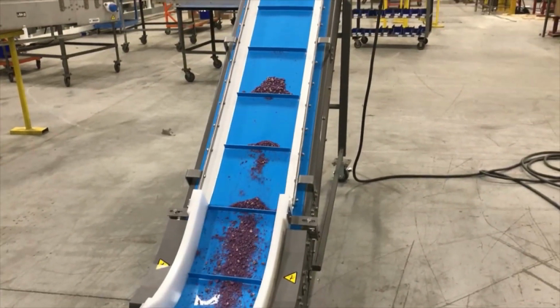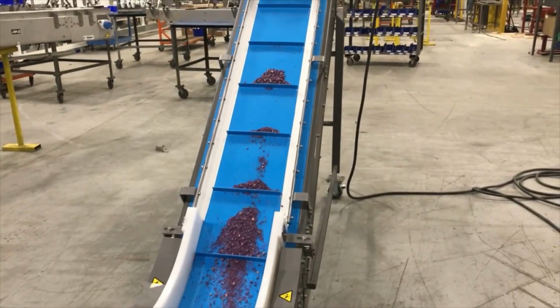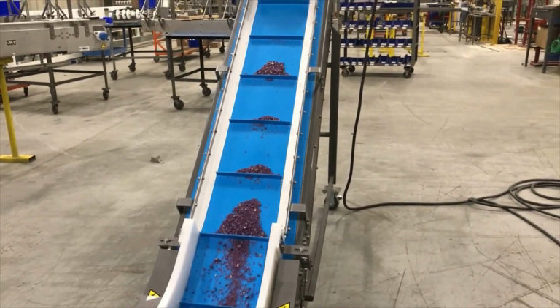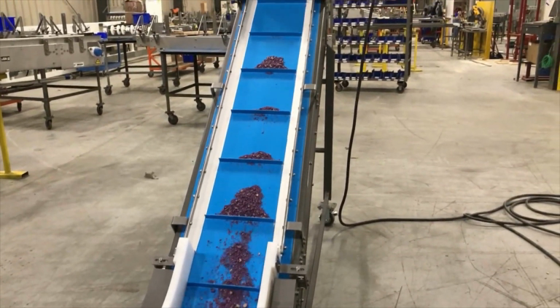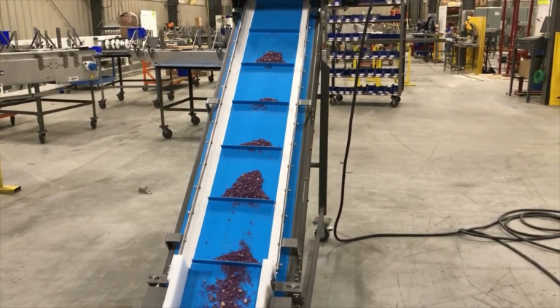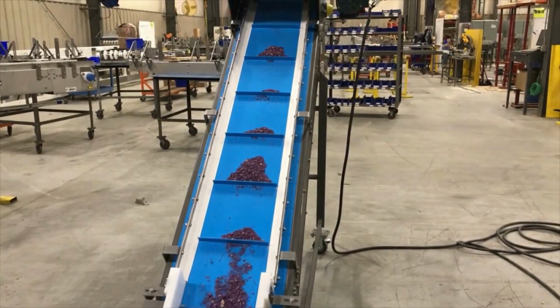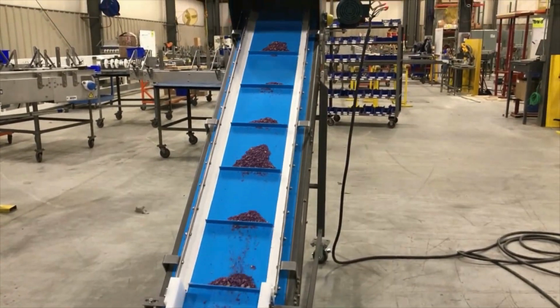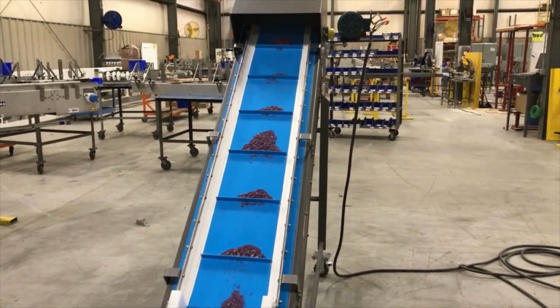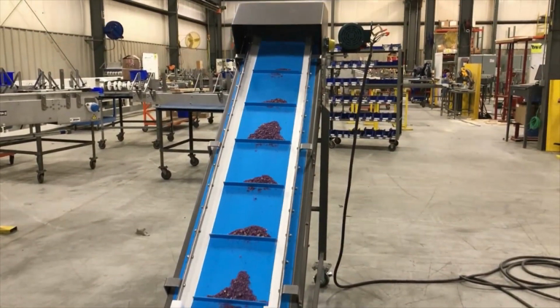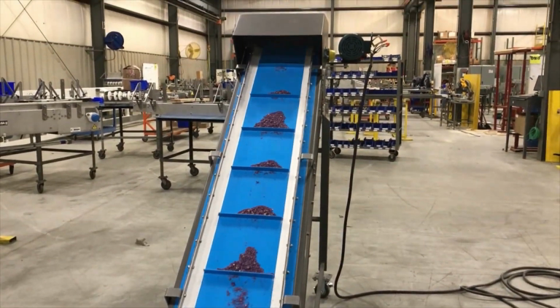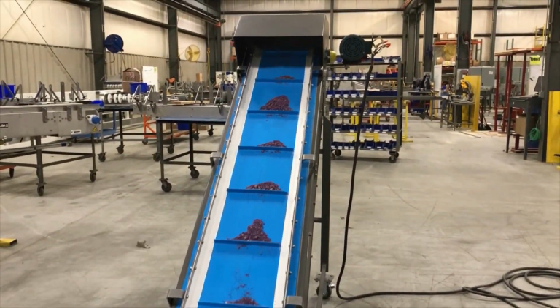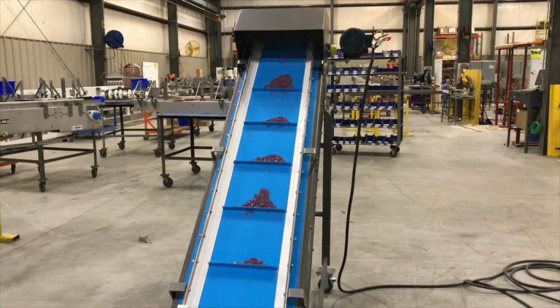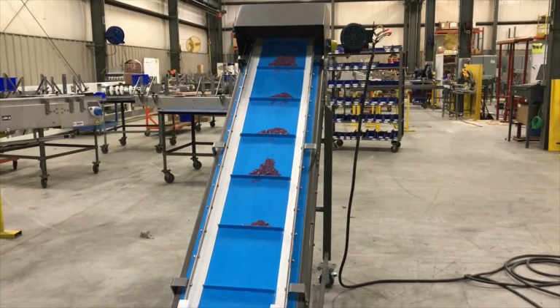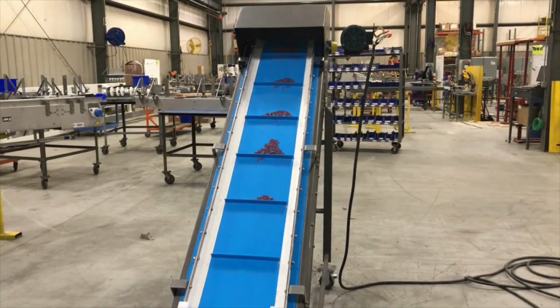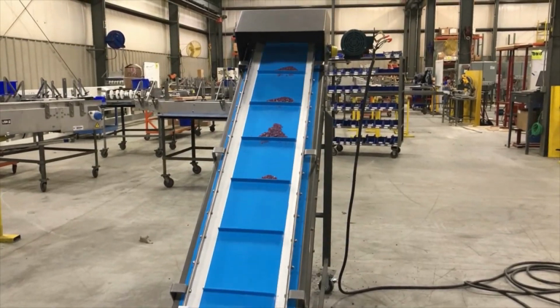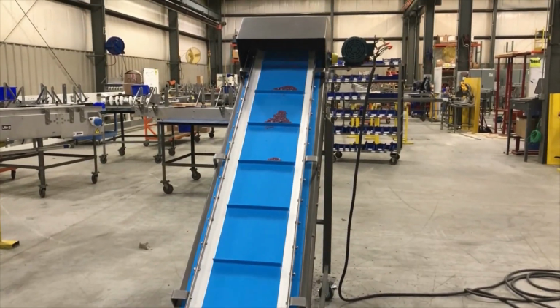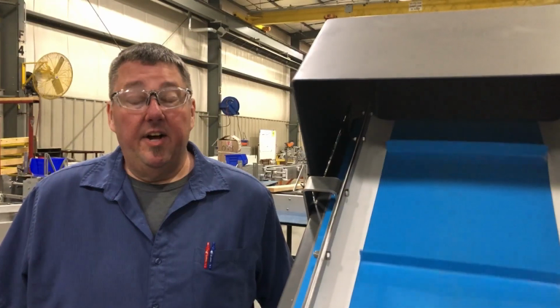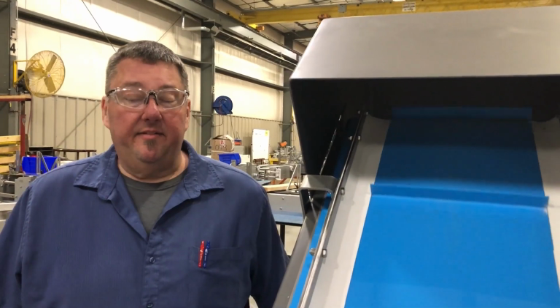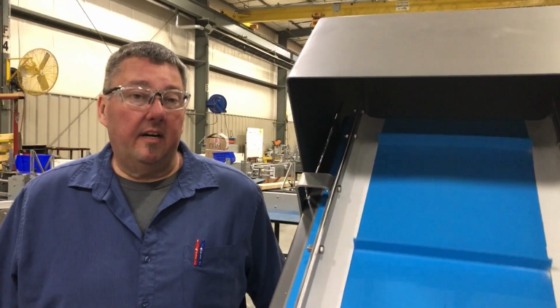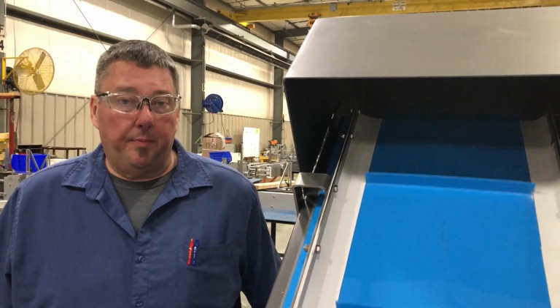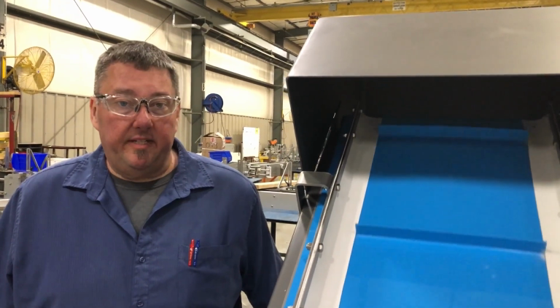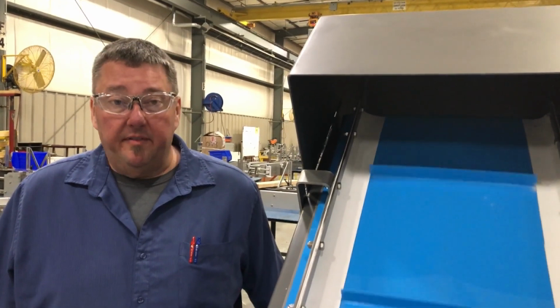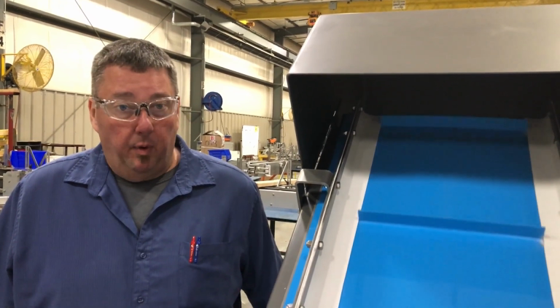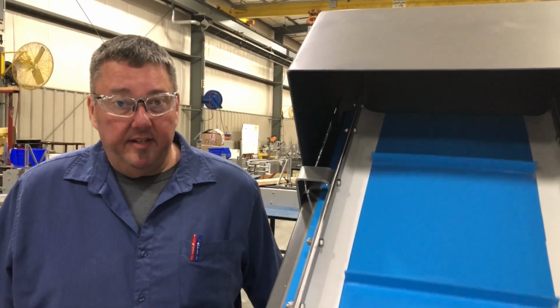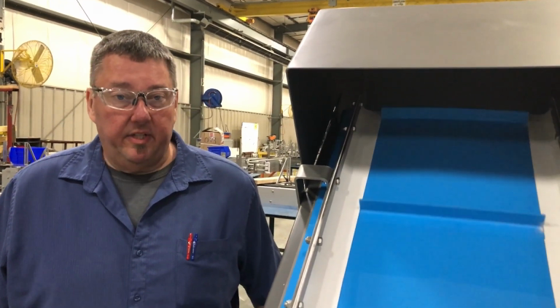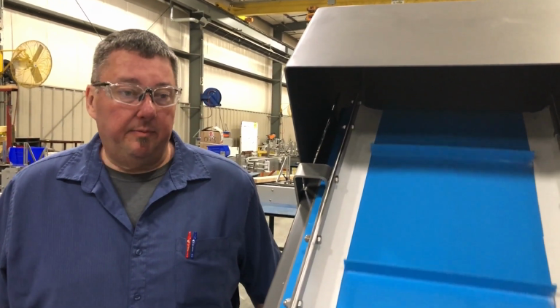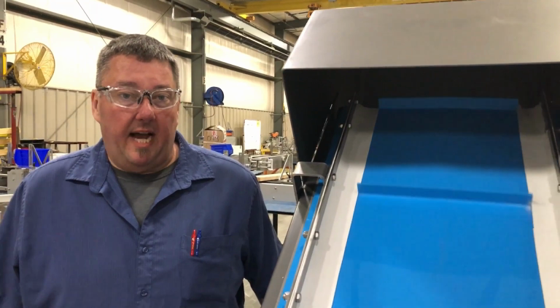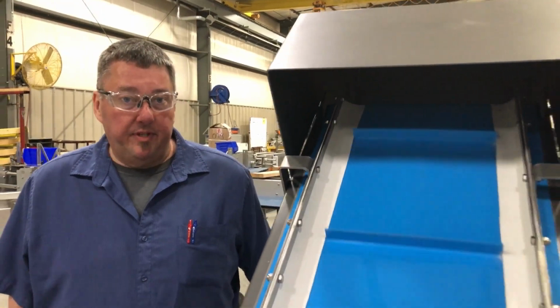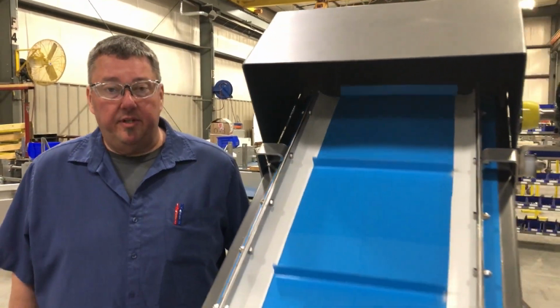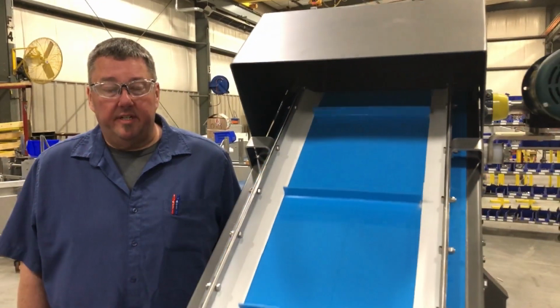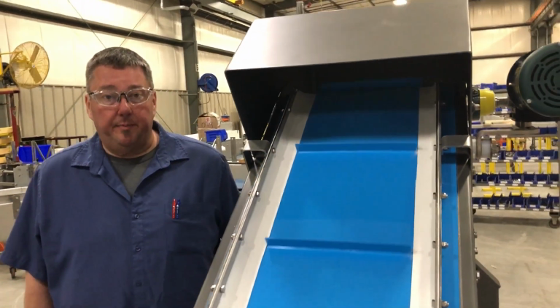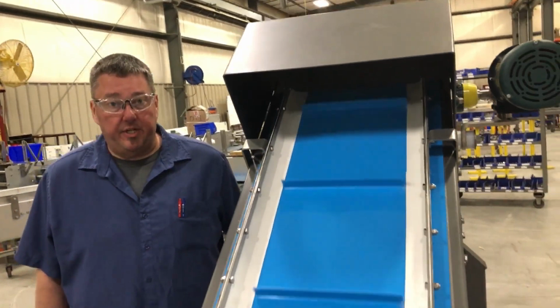Chris Jeske, Project Manager at Multiconveyor, demonstrates. This conveyor incorporates a pivoting point so the customer has options to use it in different positions.